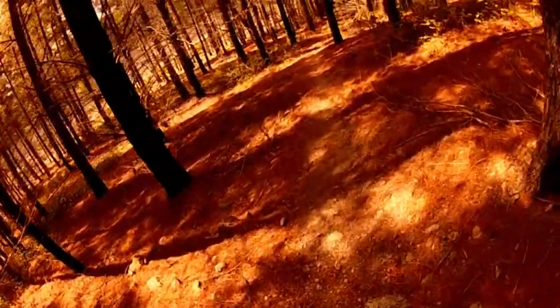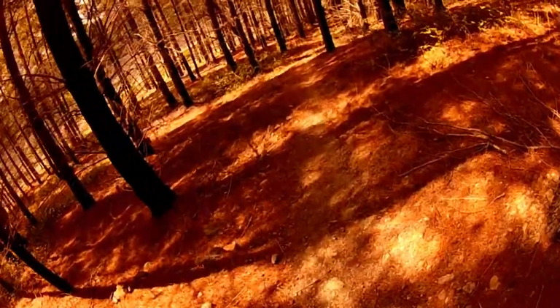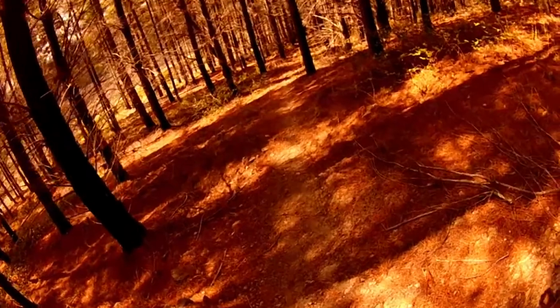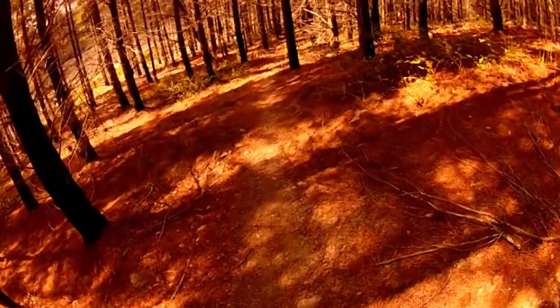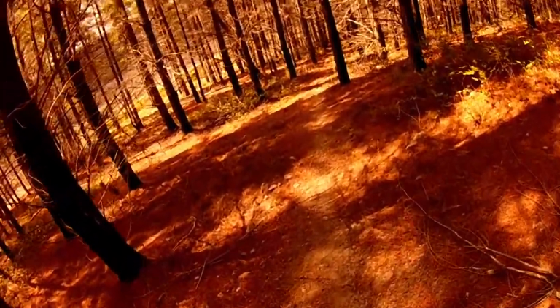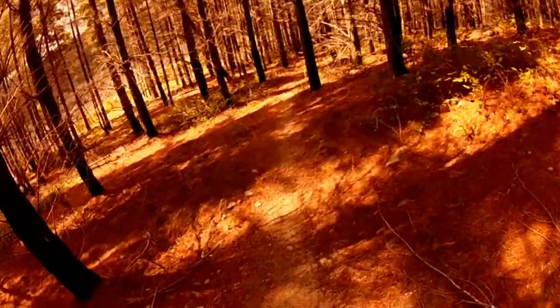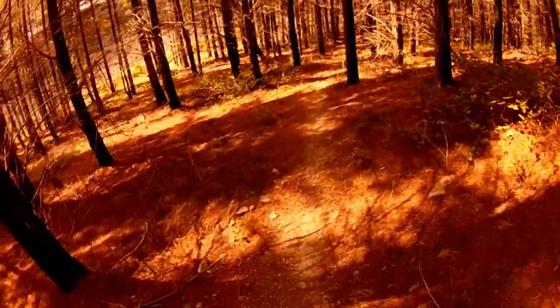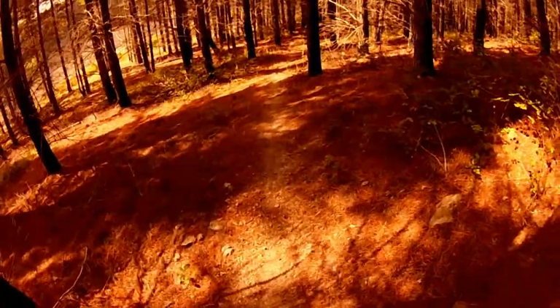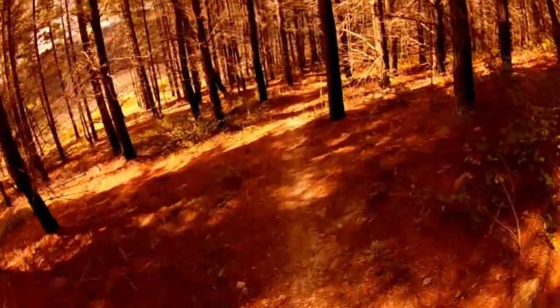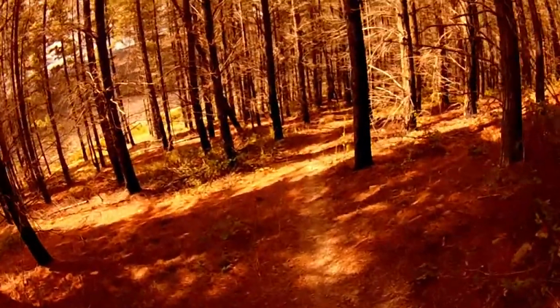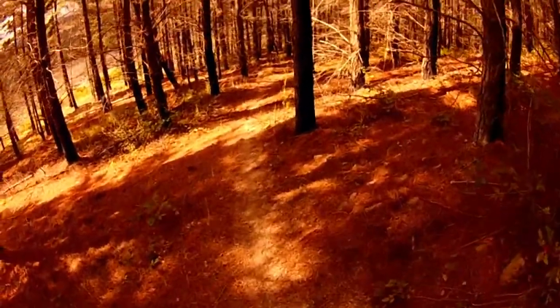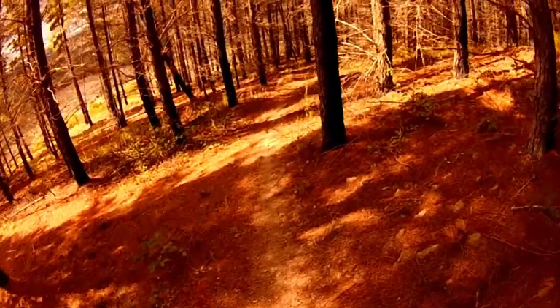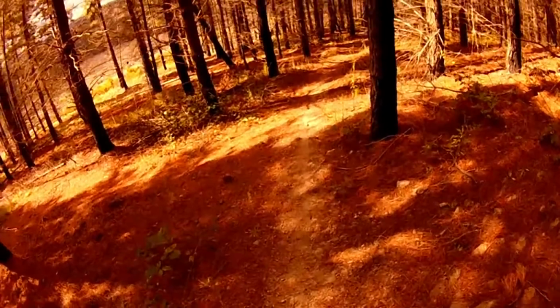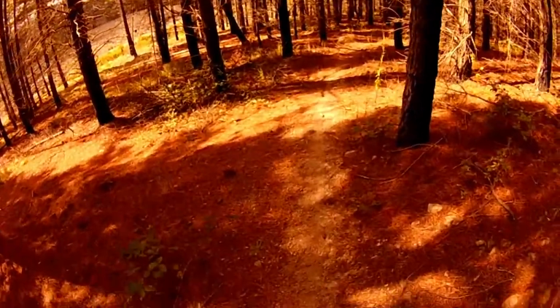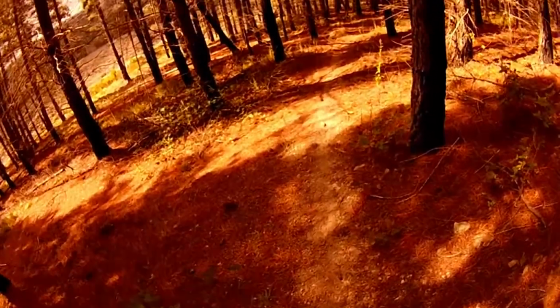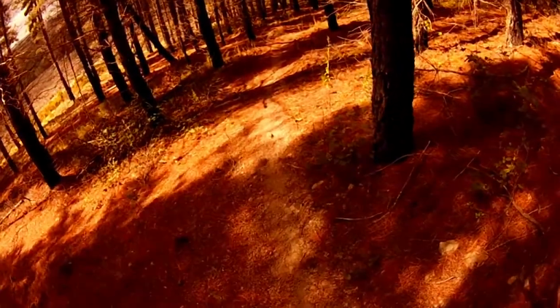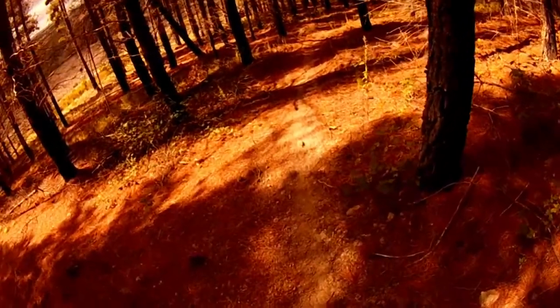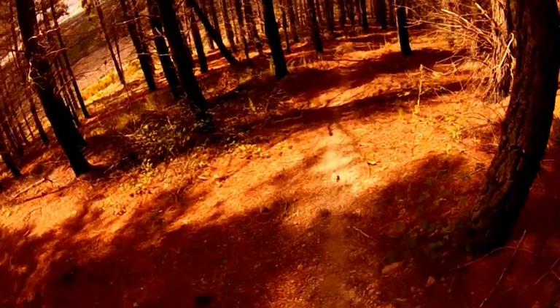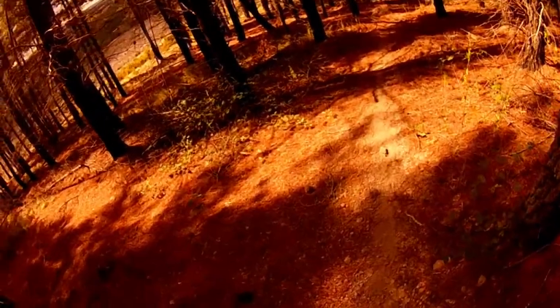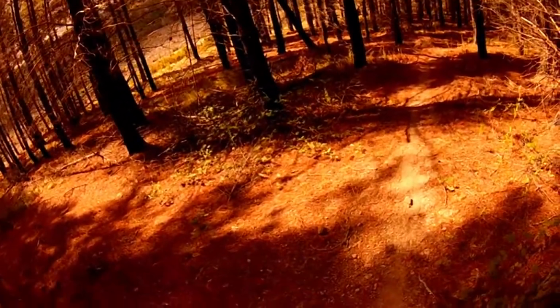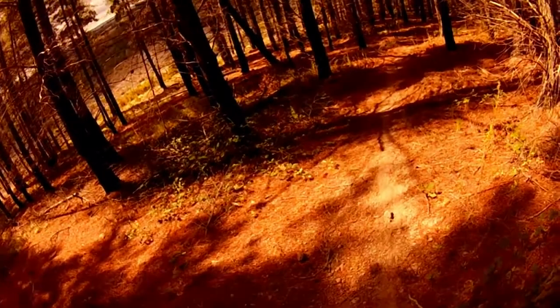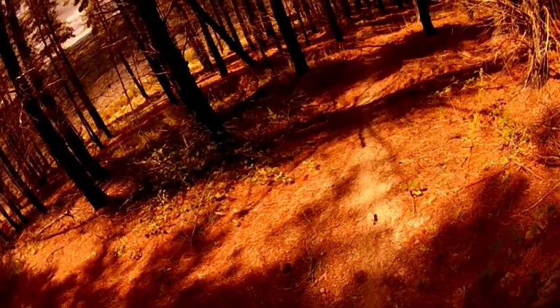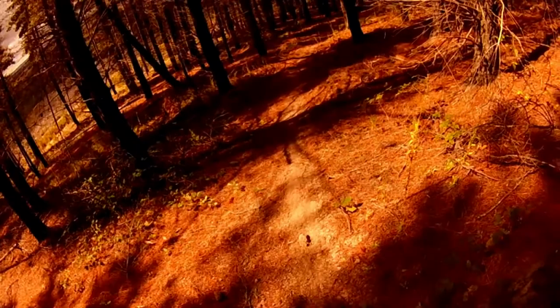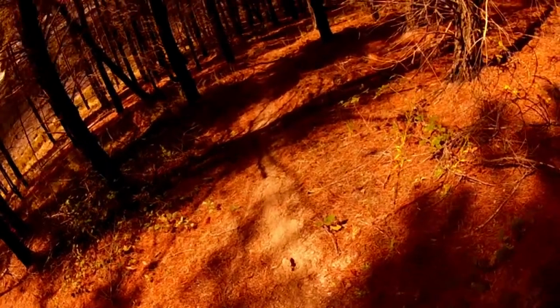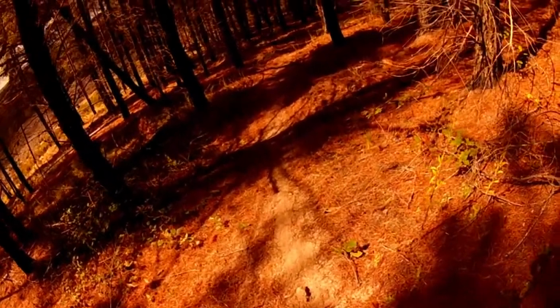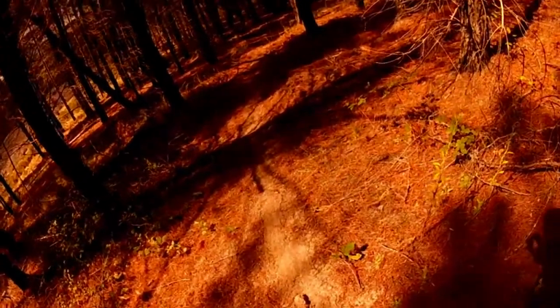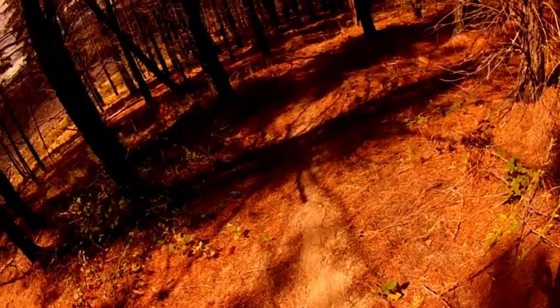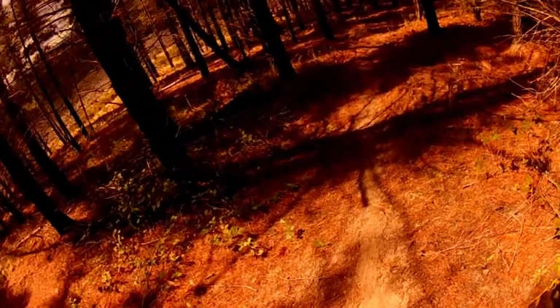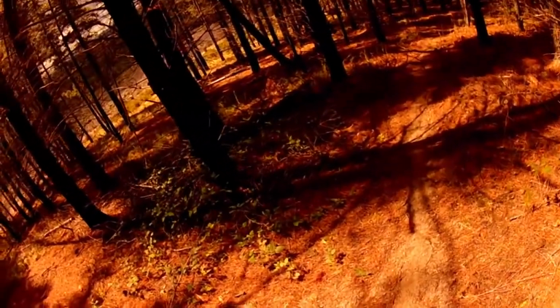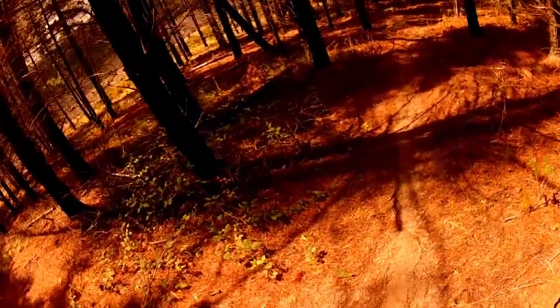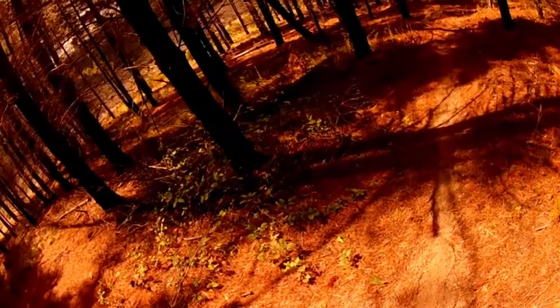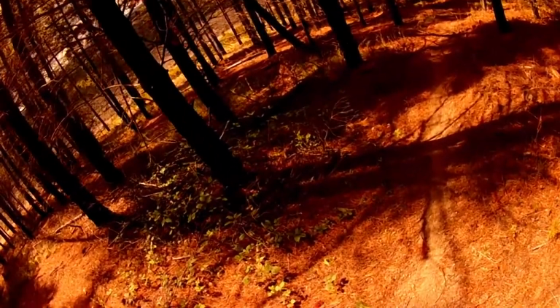And then you make it down here - hardly, just barely. If I'm going to fall over it'll be about now. I think I just noticed another - the ruins of another old DH trail here.